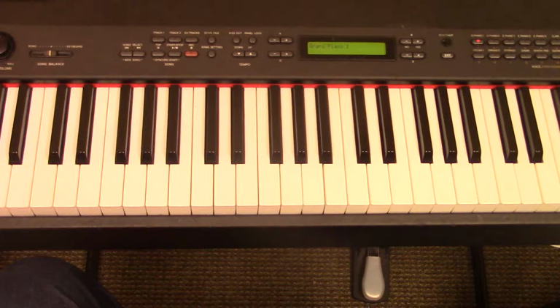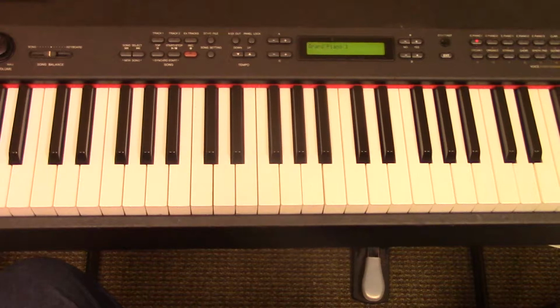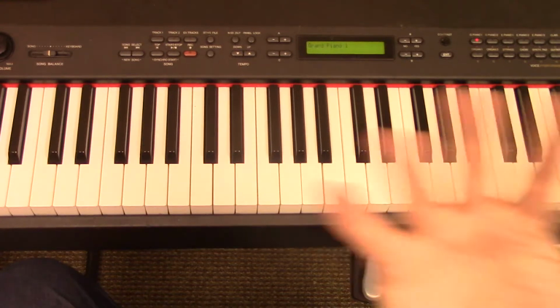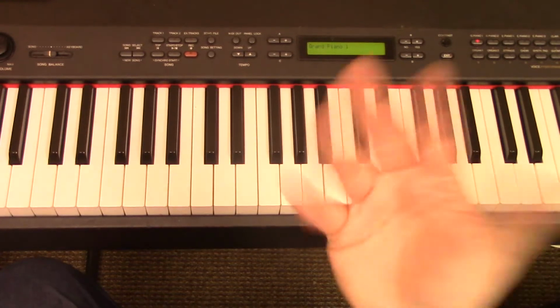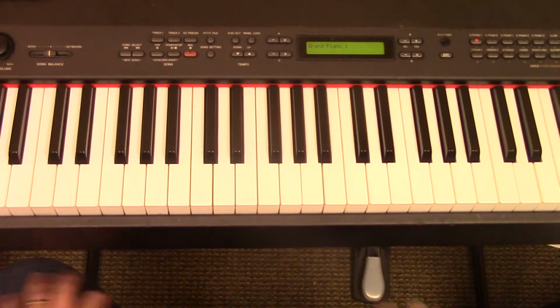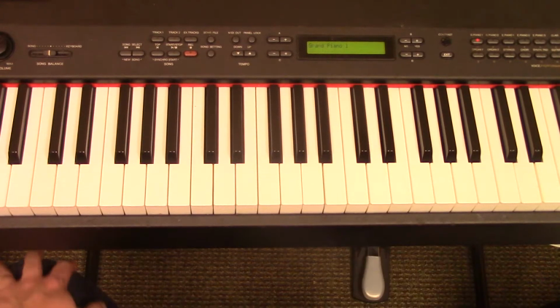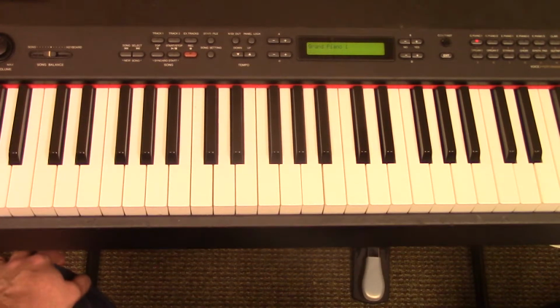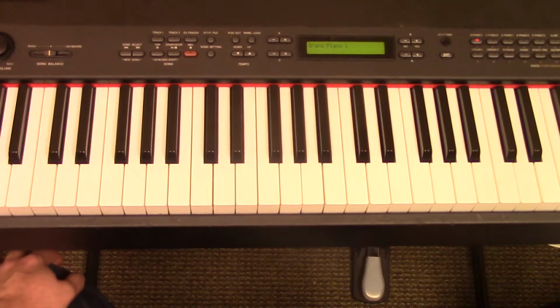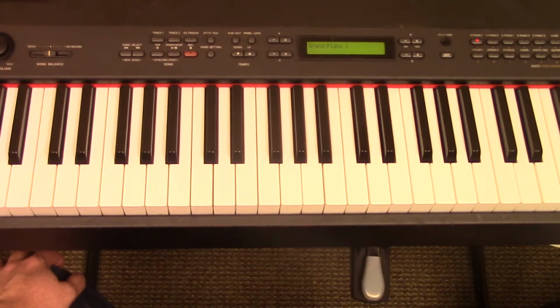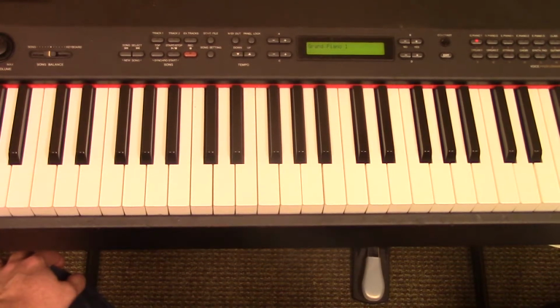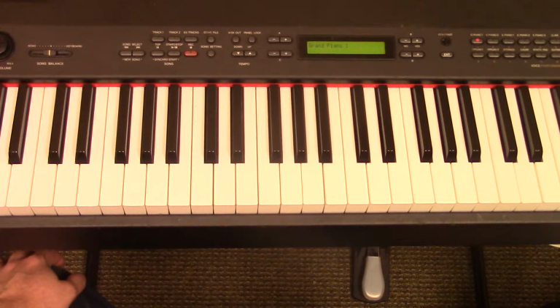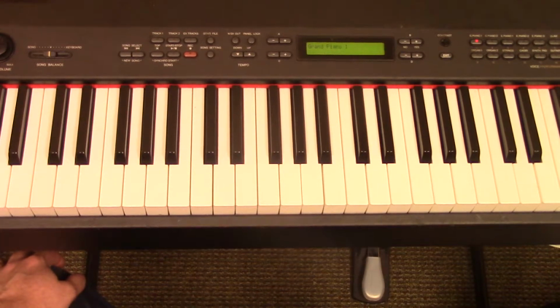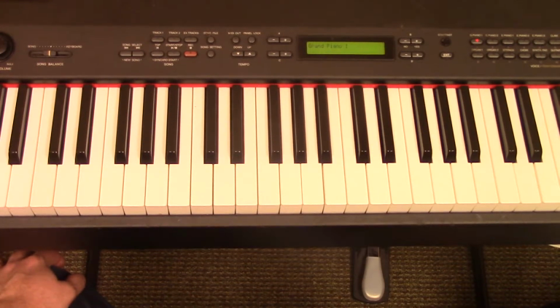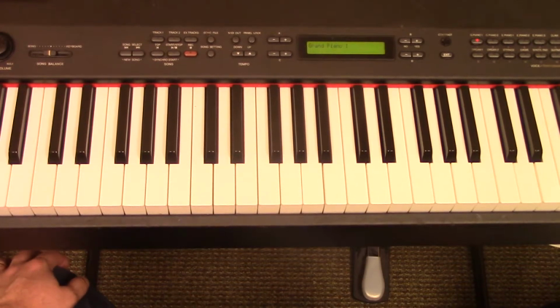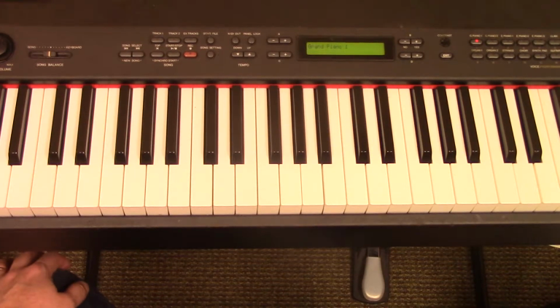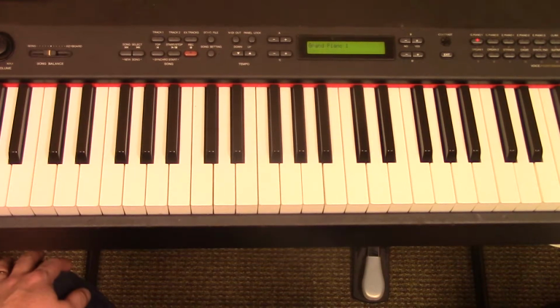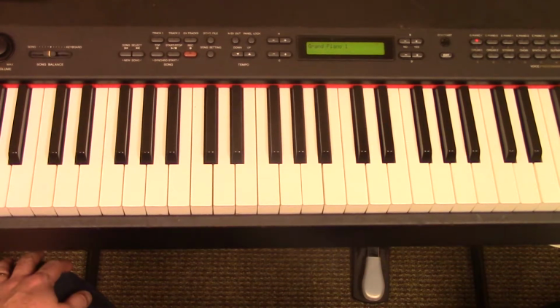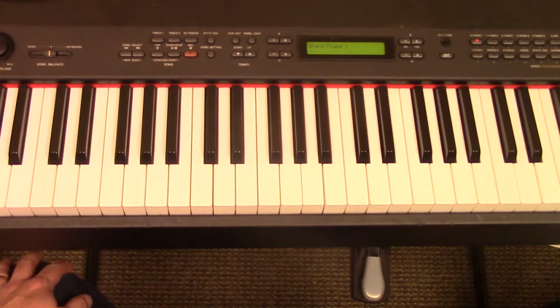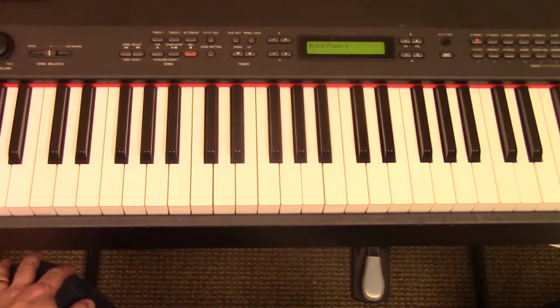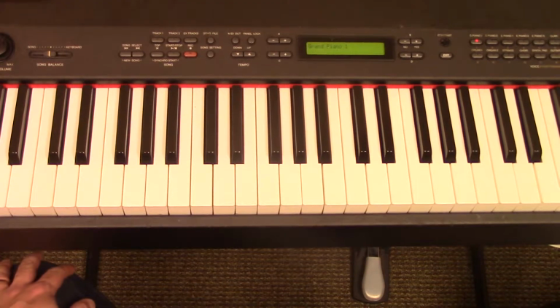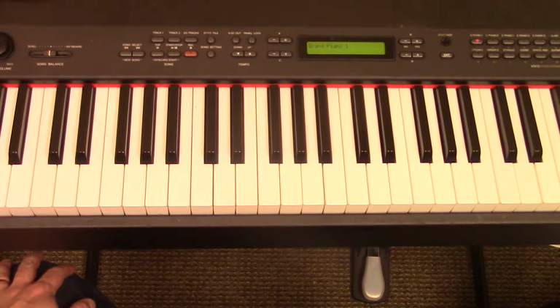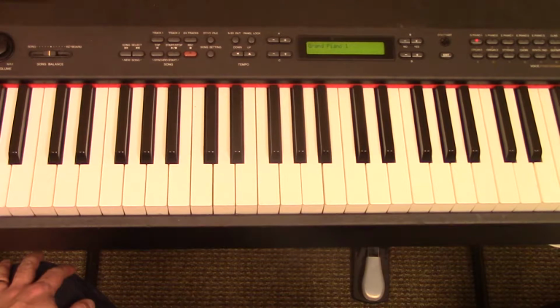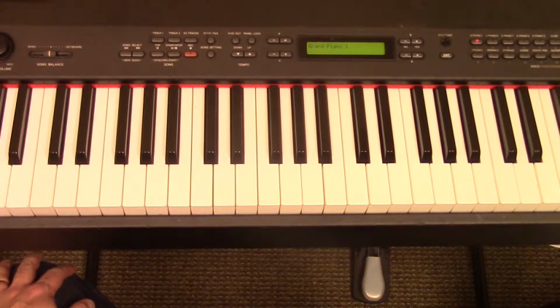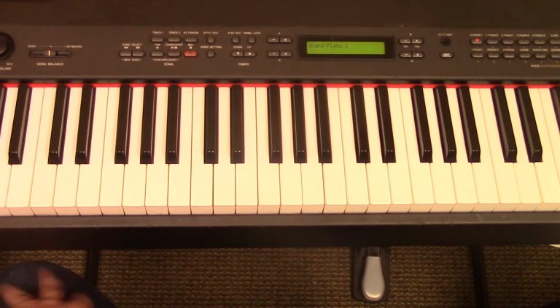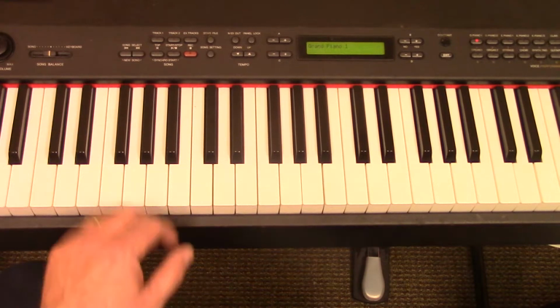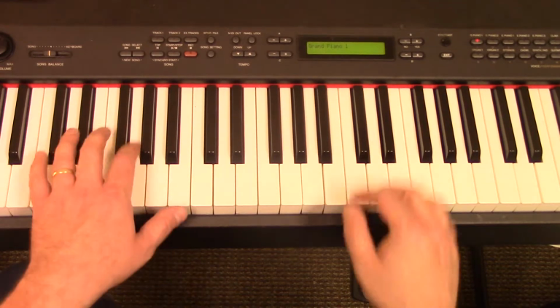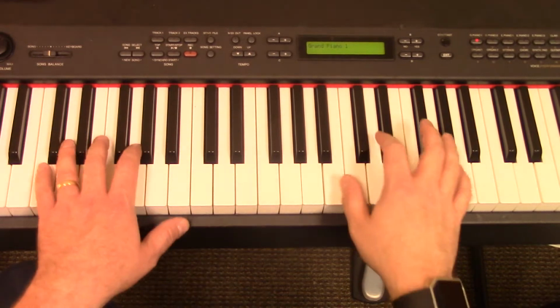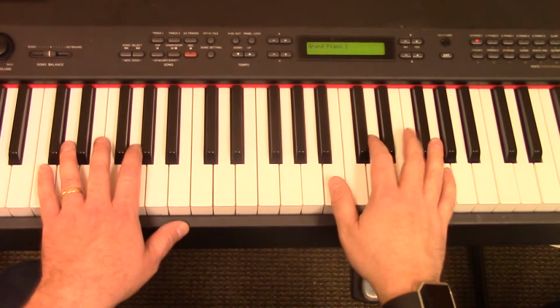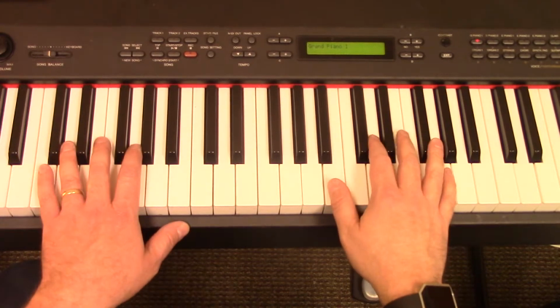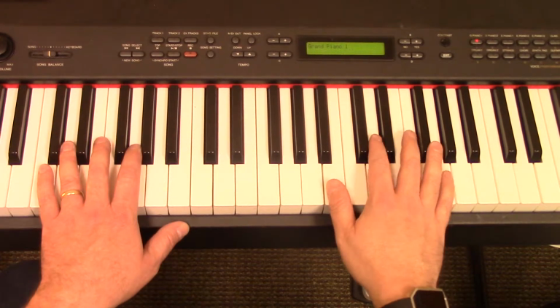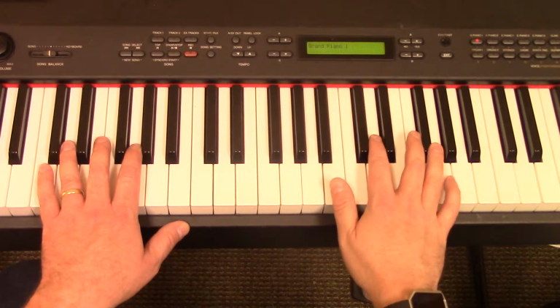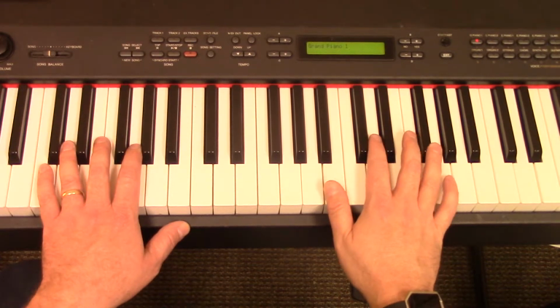Hi, this is Abel Stewart. Welcome back to our piano lesson series. We're going to learn the E minor chord and we're going to learn another song, 'How Great Is Our God,' that uses that E minor chord.